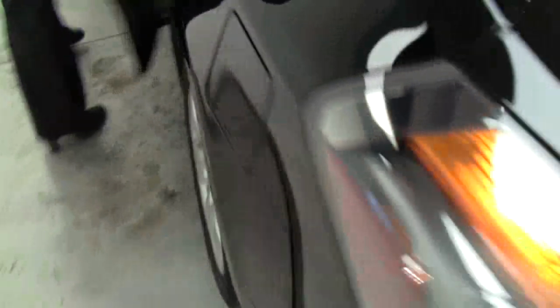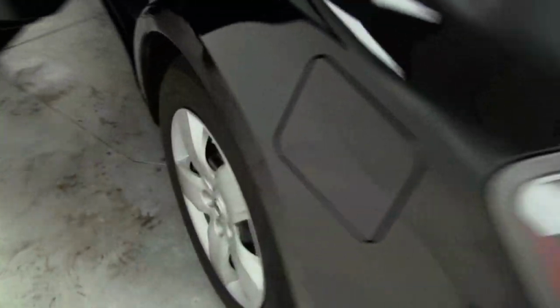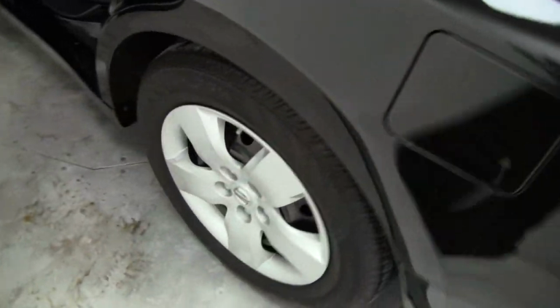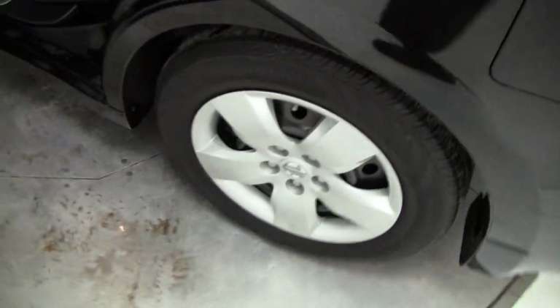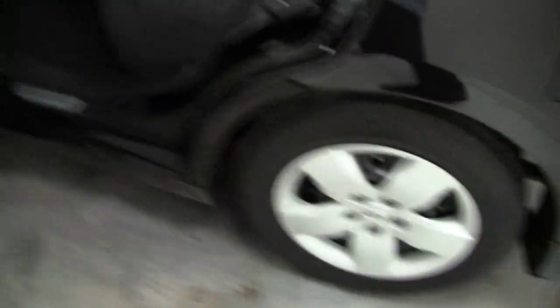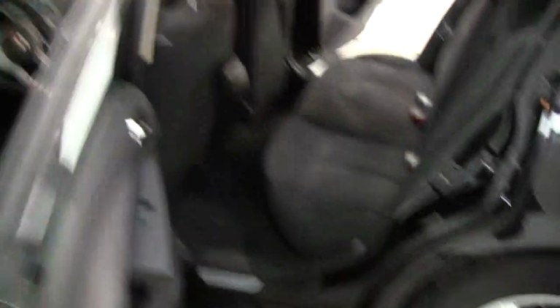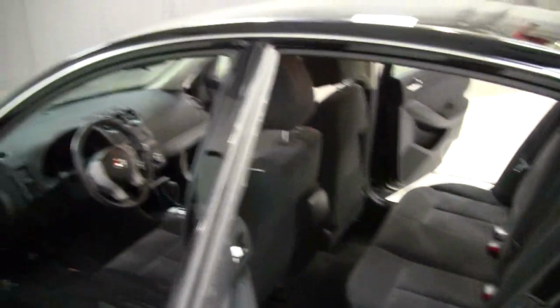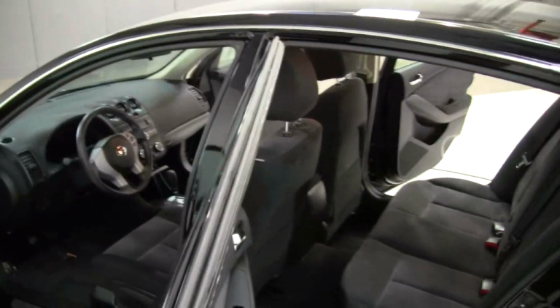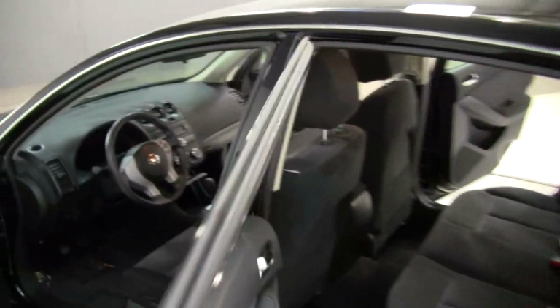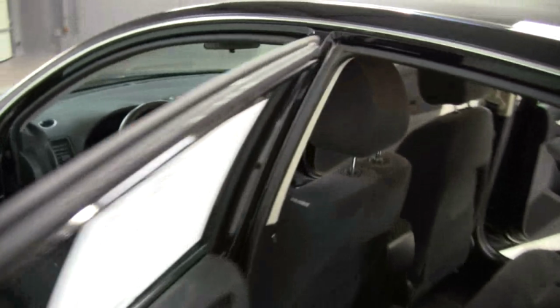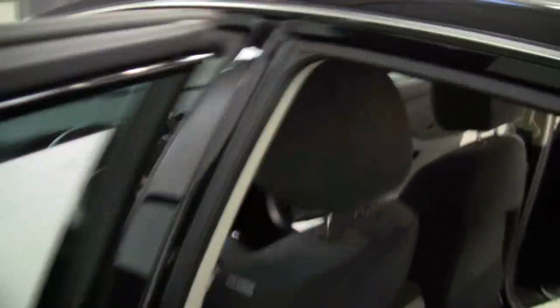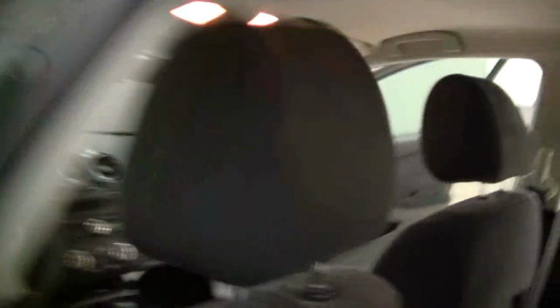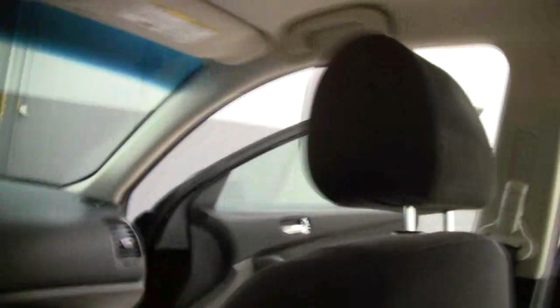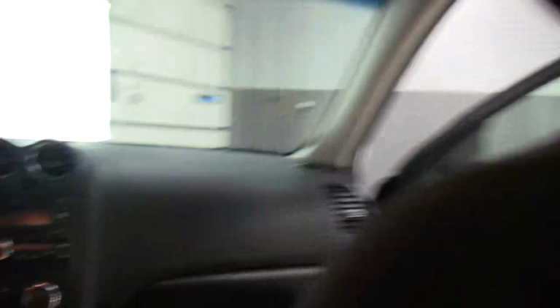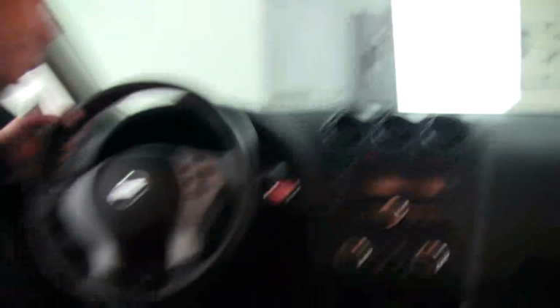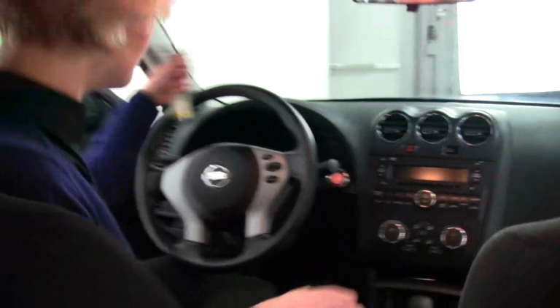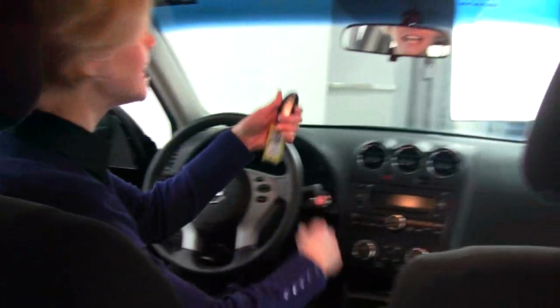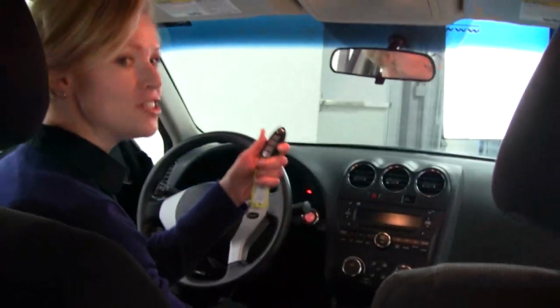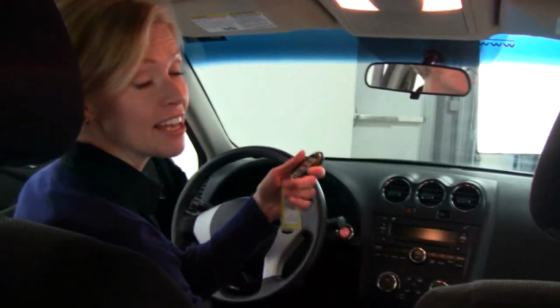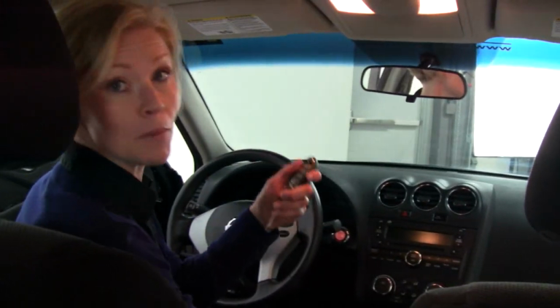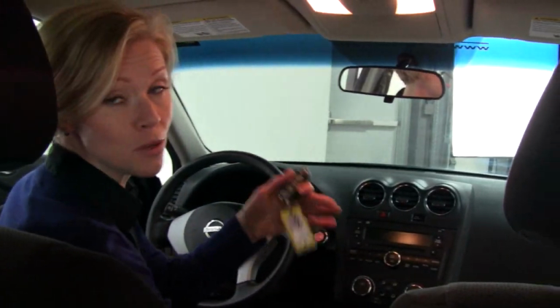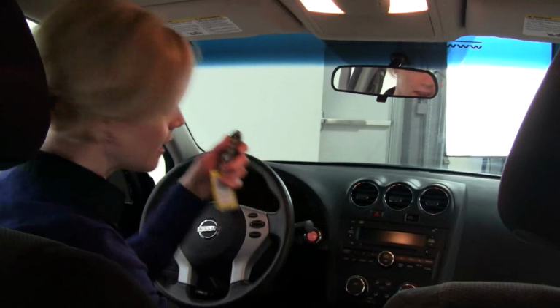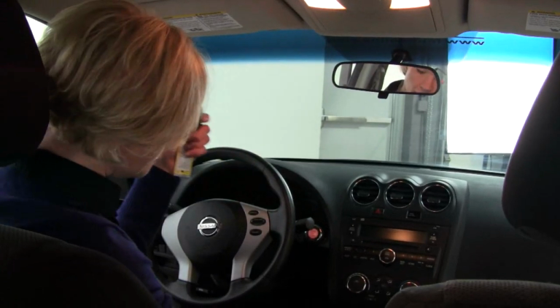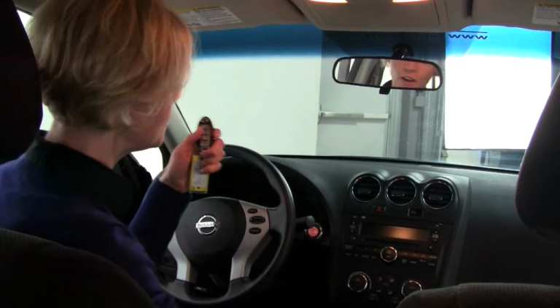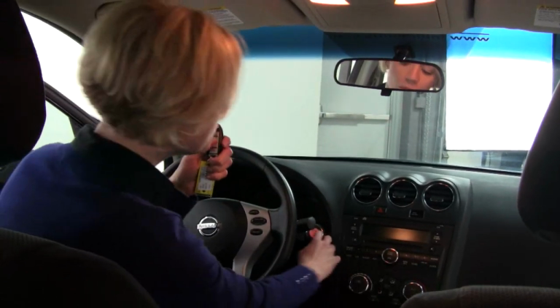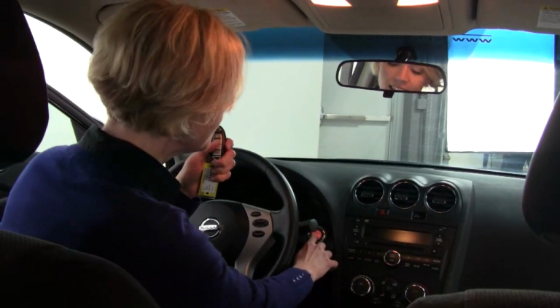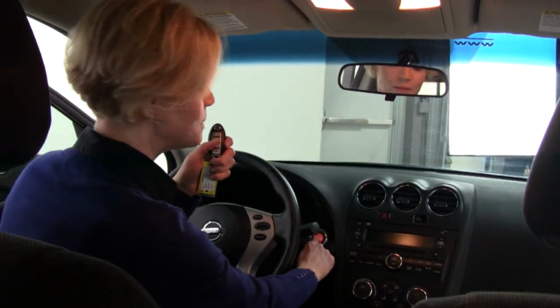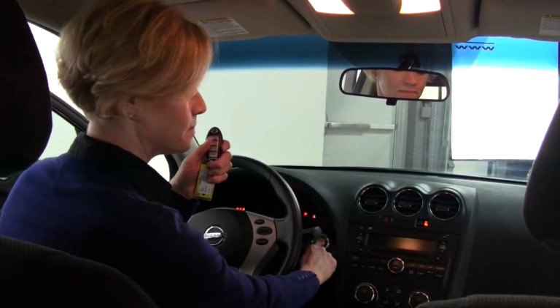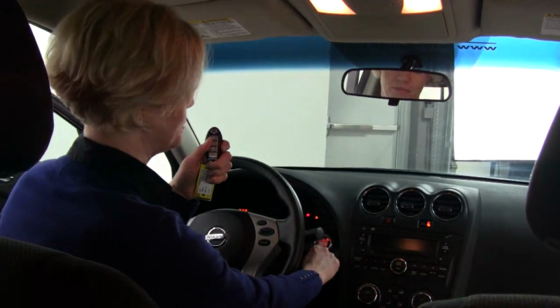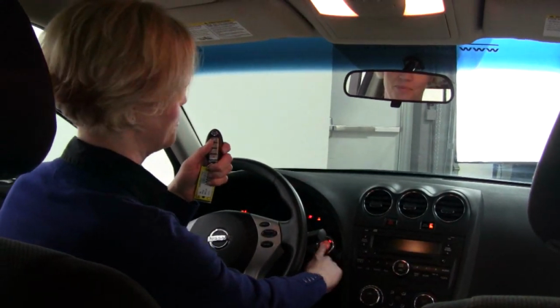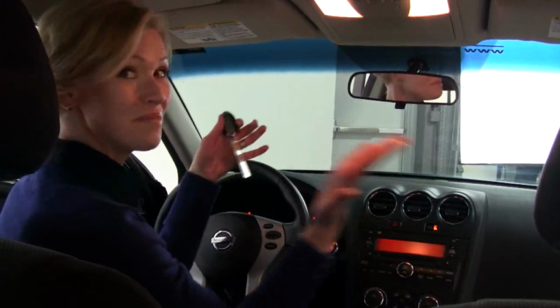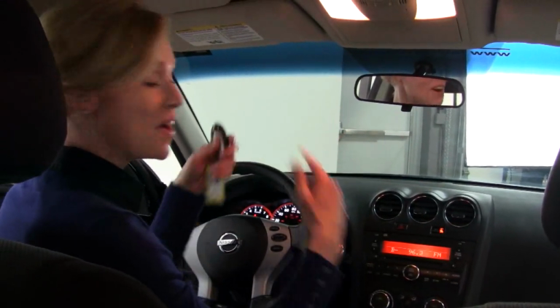The Altima is Nissan's mid-sized sedan. You can see nice space for heads and legs in the interior. Once again, intelligent key — I can keep it in my purse, put it in my pocket, put your foot on the brake and press the button, there you go.